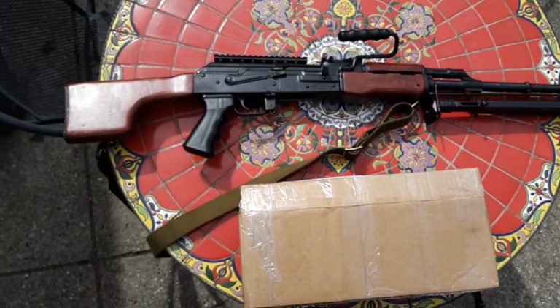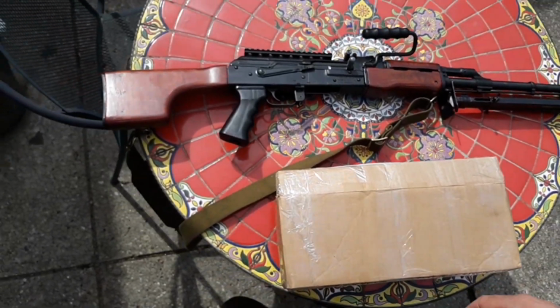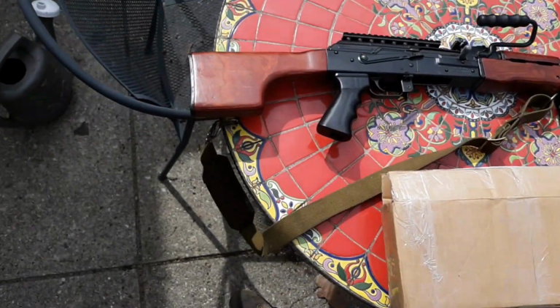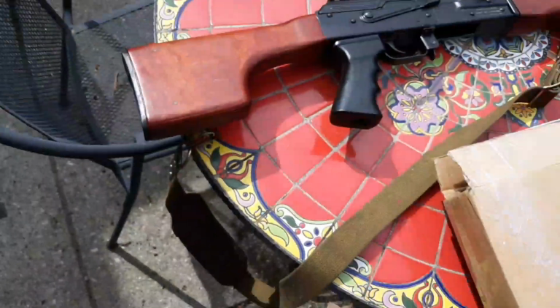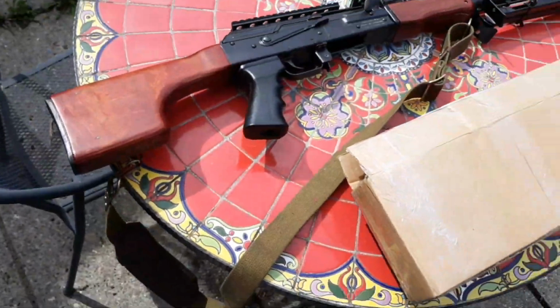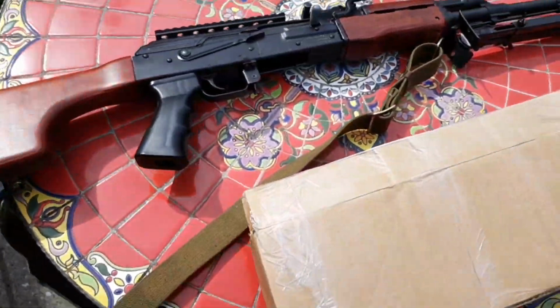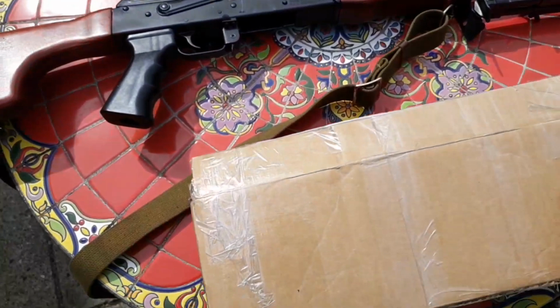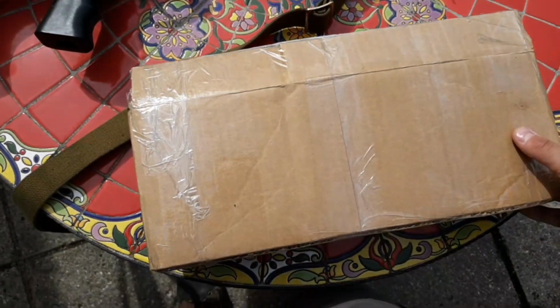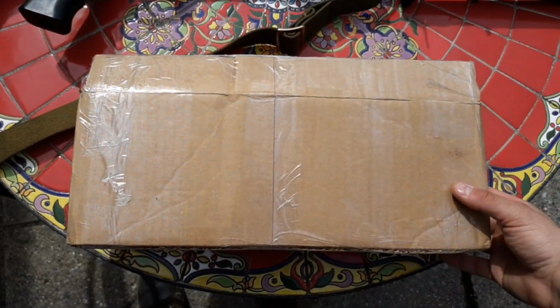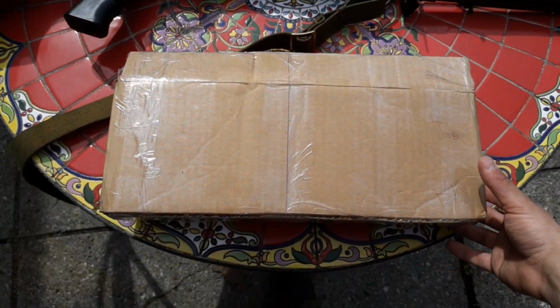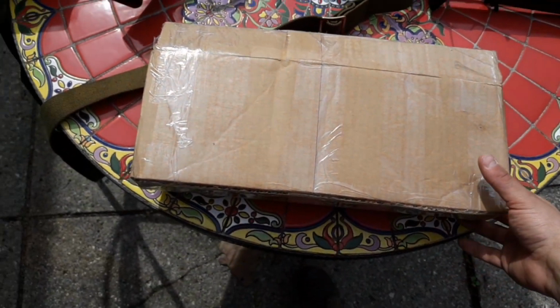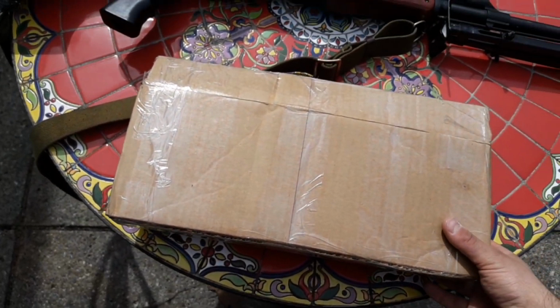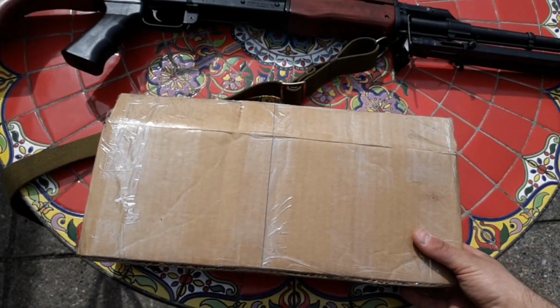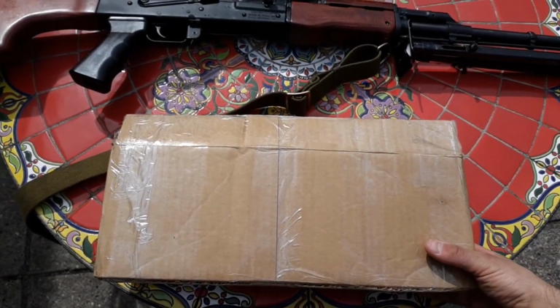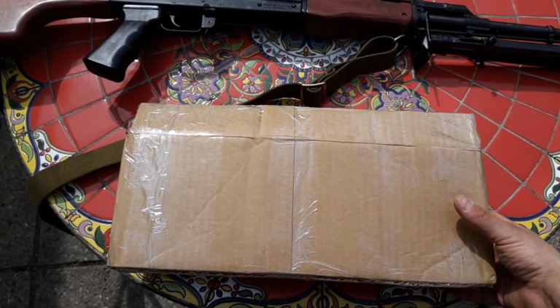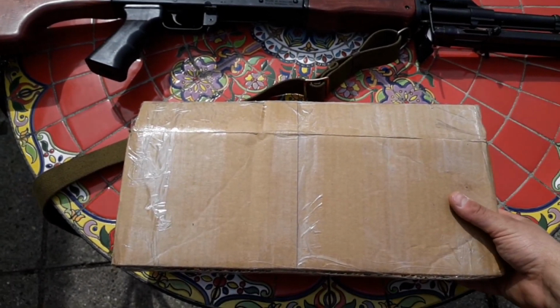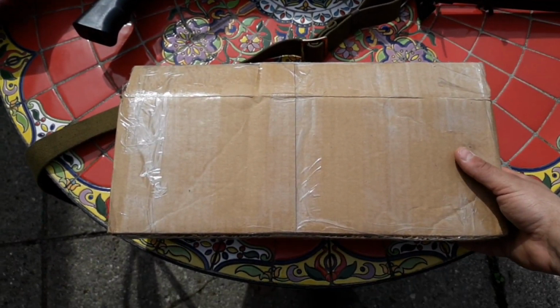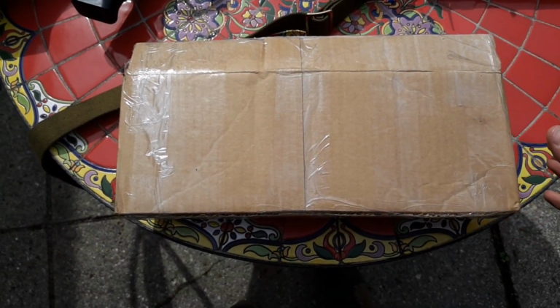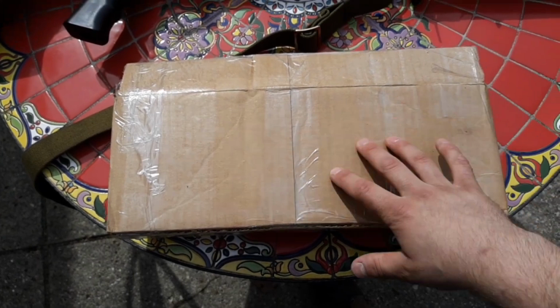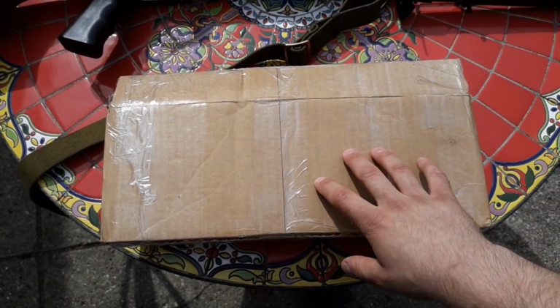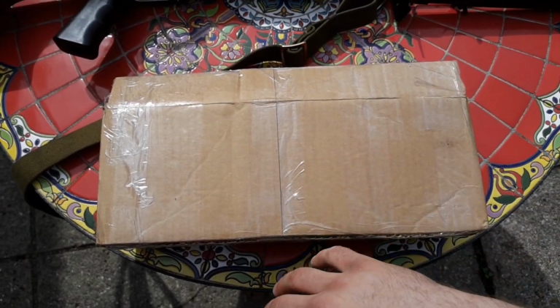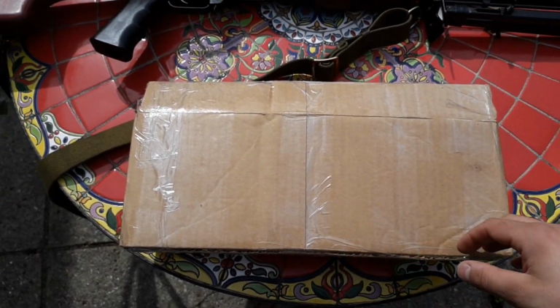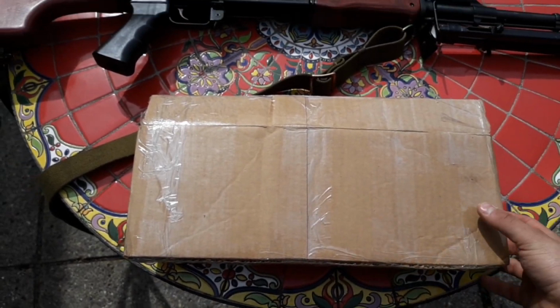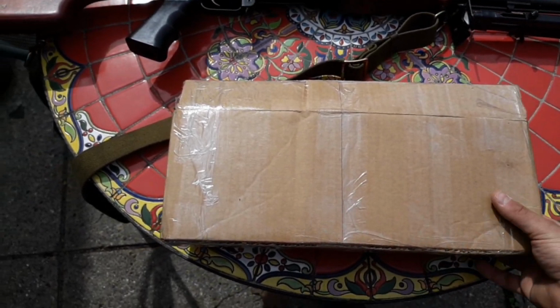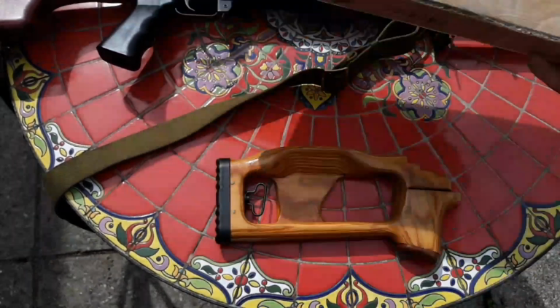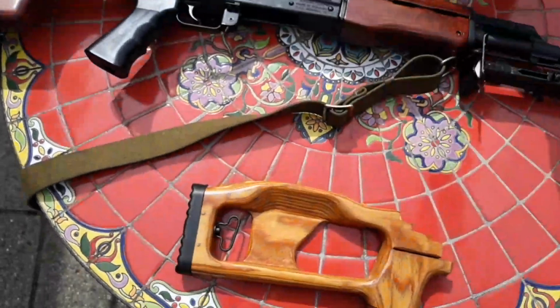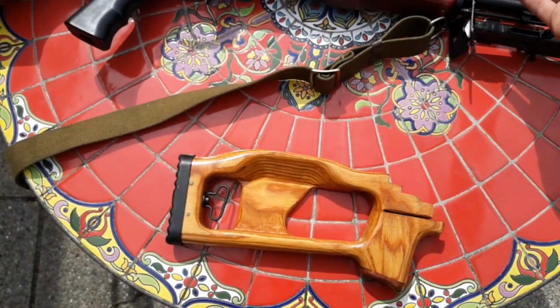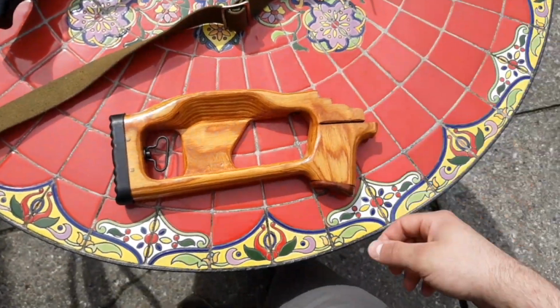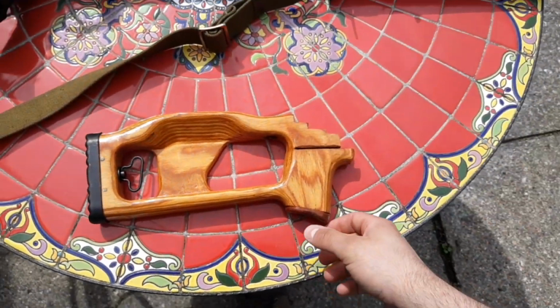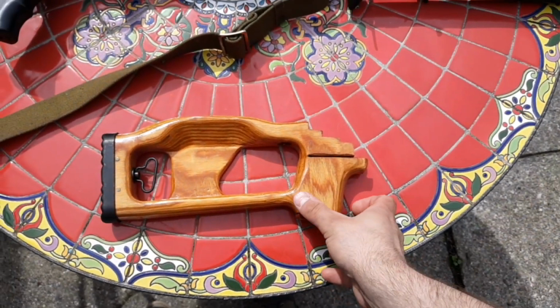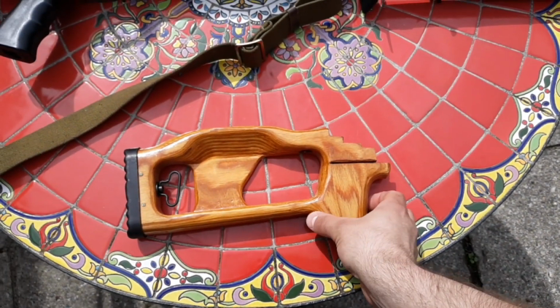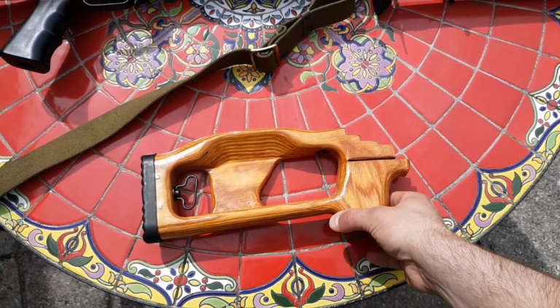I'm going to go ahead and take a look at it now. He sent it in this box — I'm not going to show the address on the other side. But underneath here is the stock. This is the laminate stock.